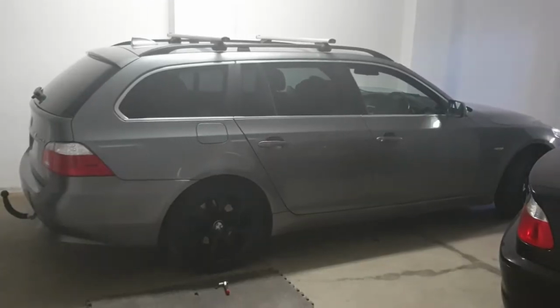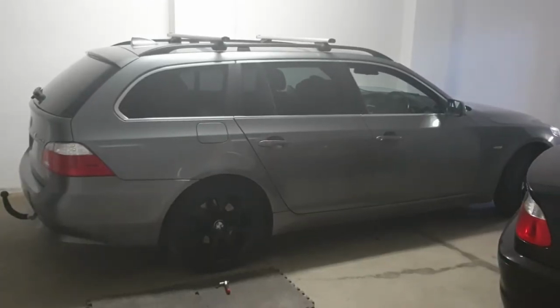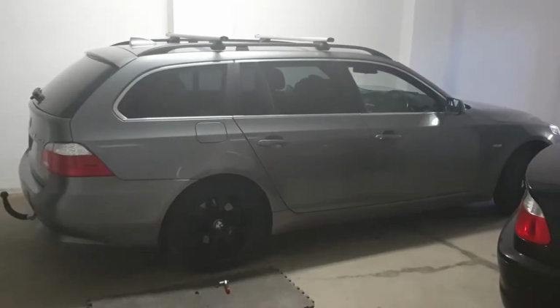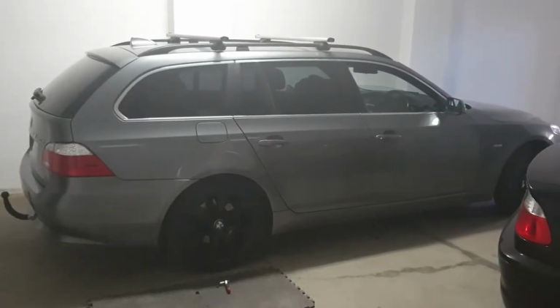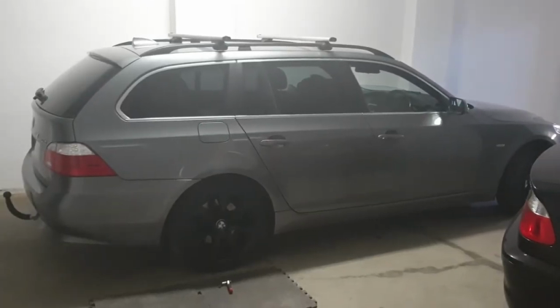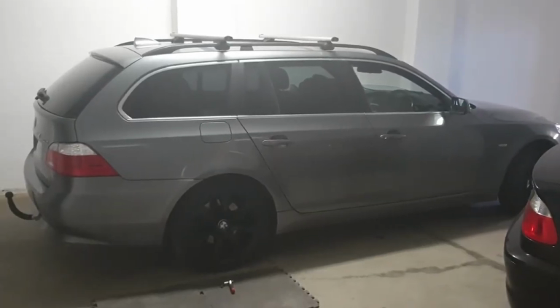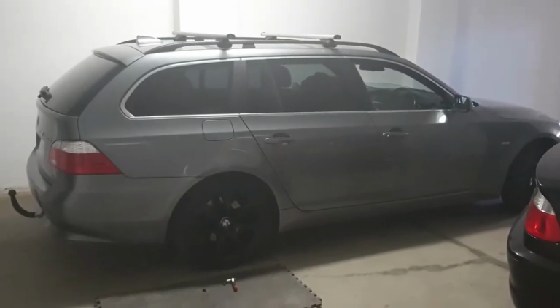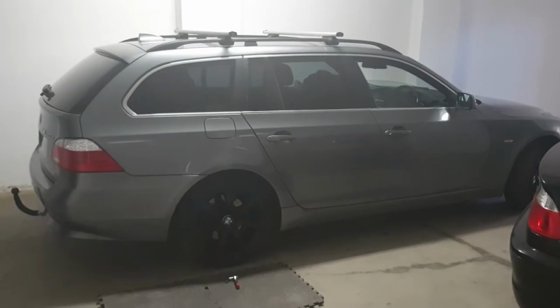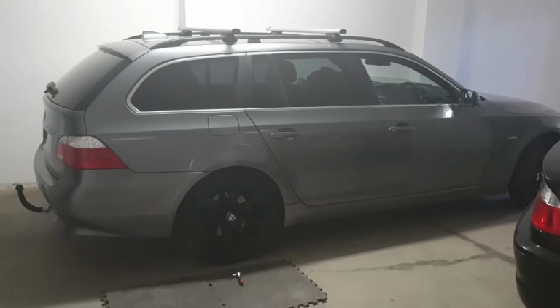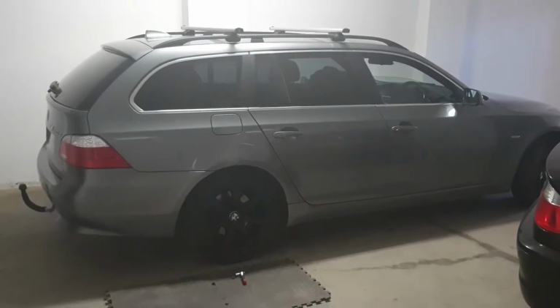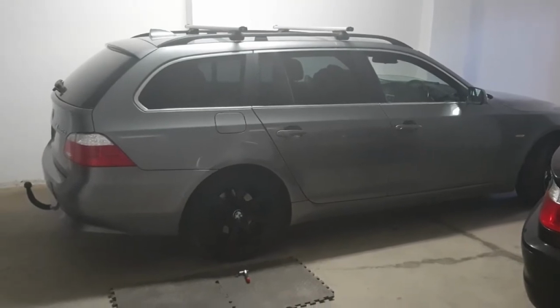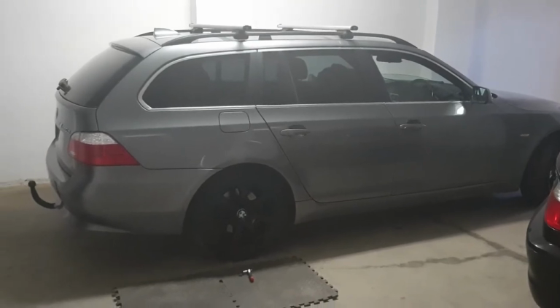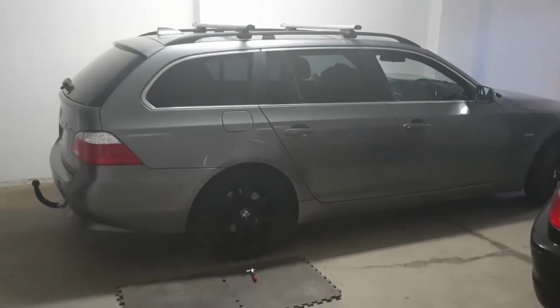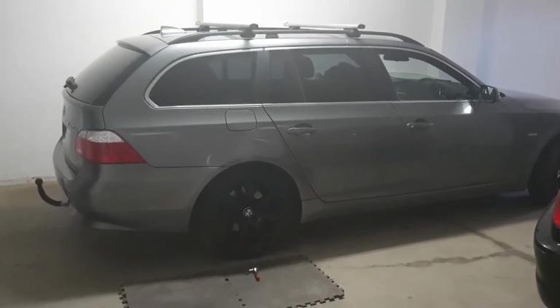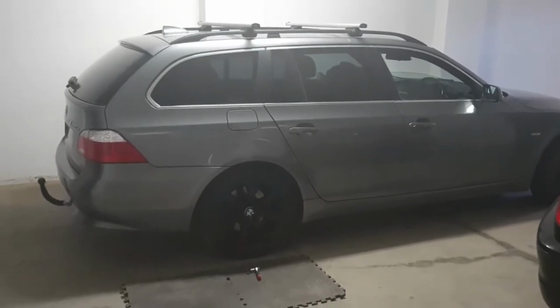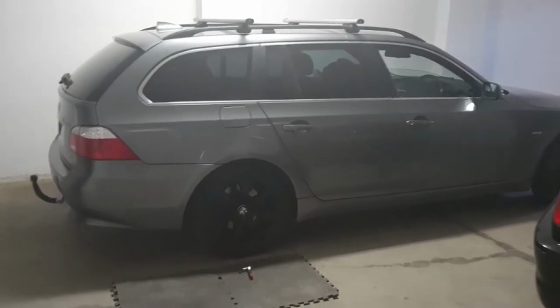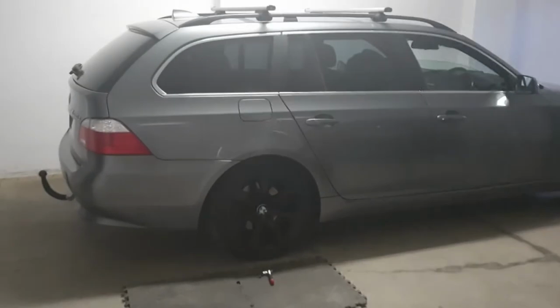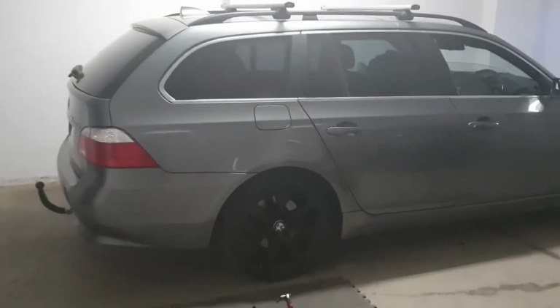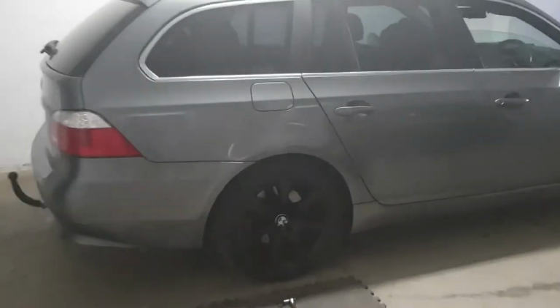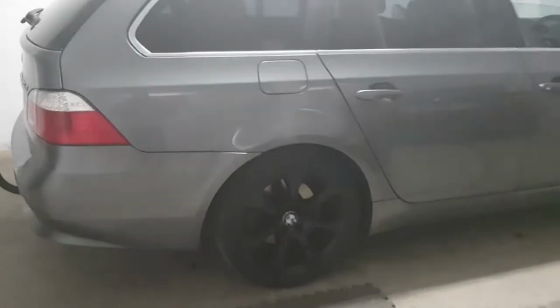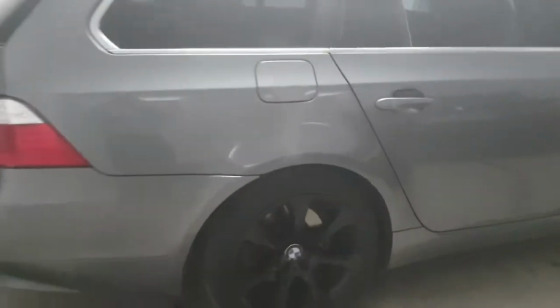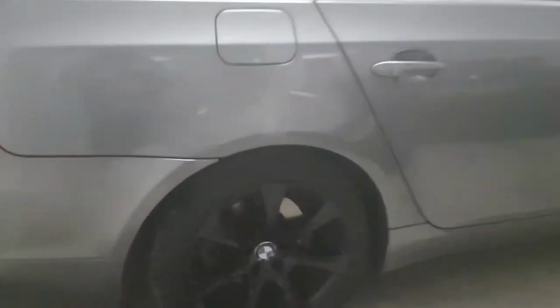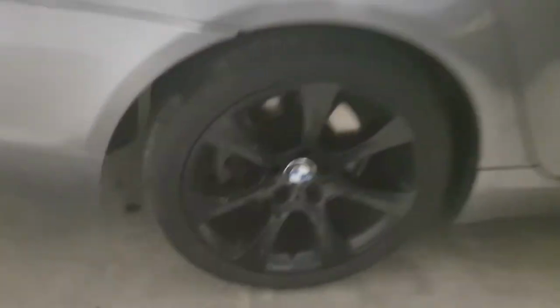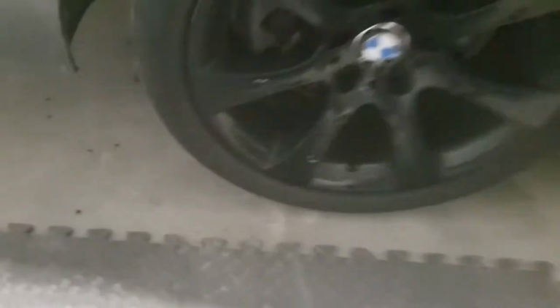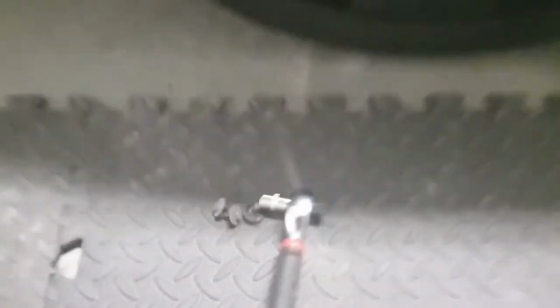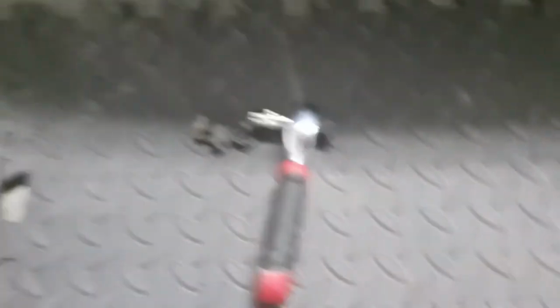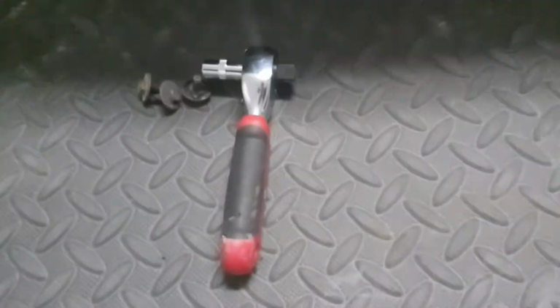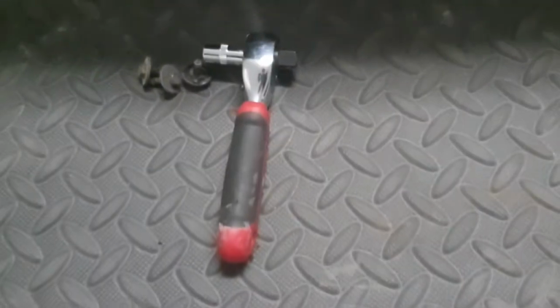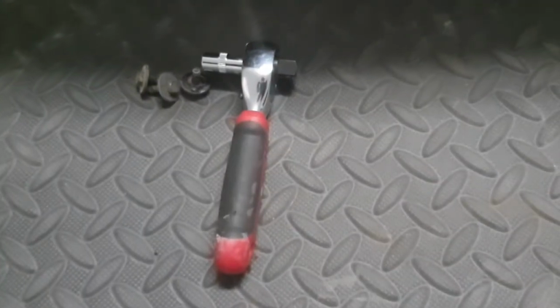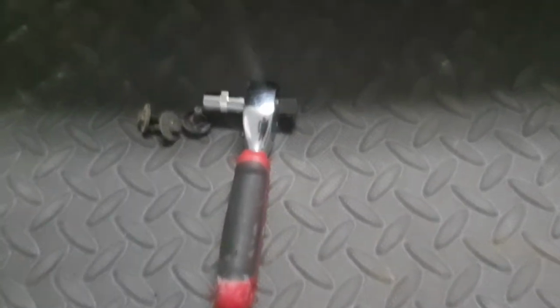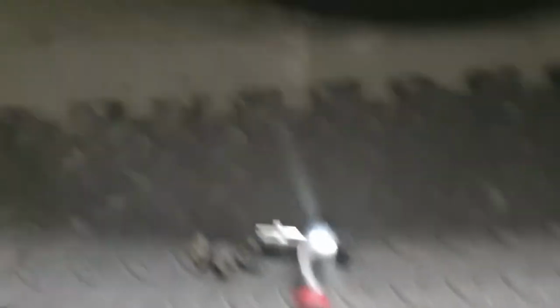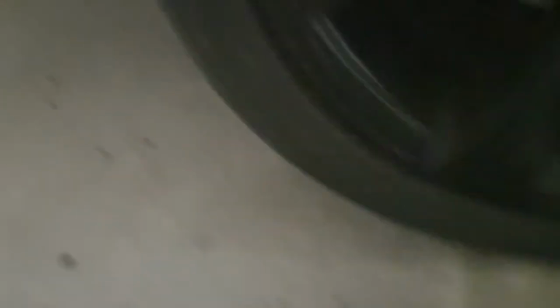Hi guys, welcome to my video on the BMW E61. This is going to be for the rear bumper removal. To start off, you need an 8mm socket and wrench — just like this, nice and short — because you need to get inside the wheel arch.